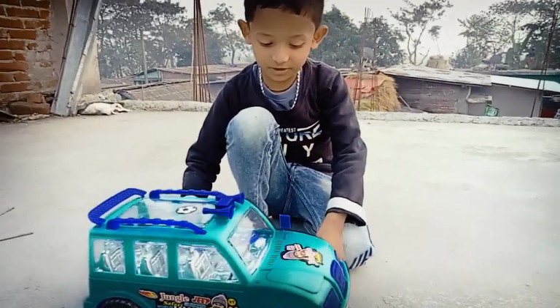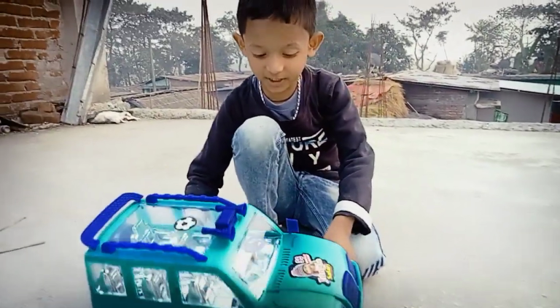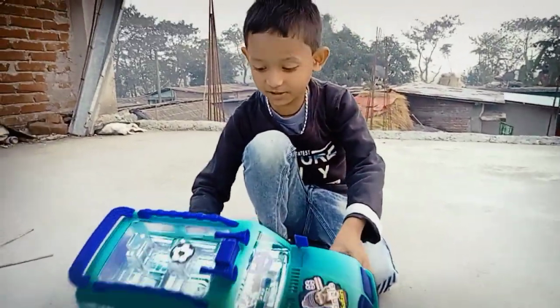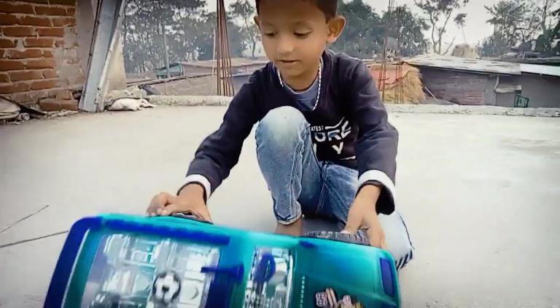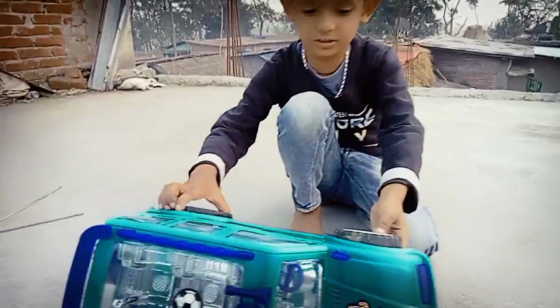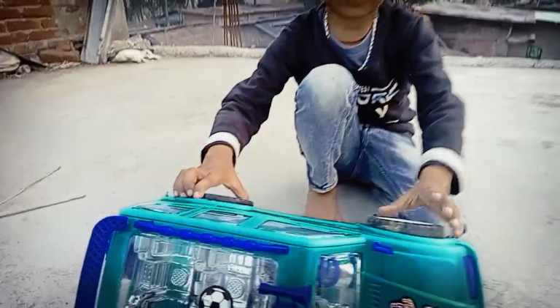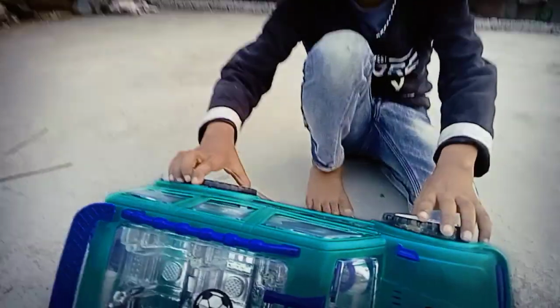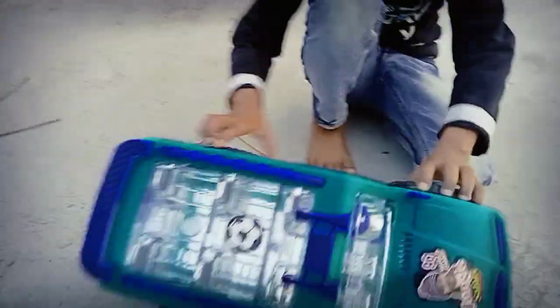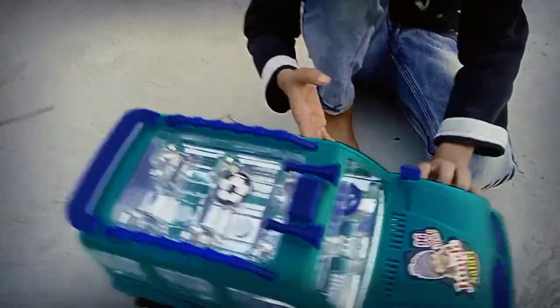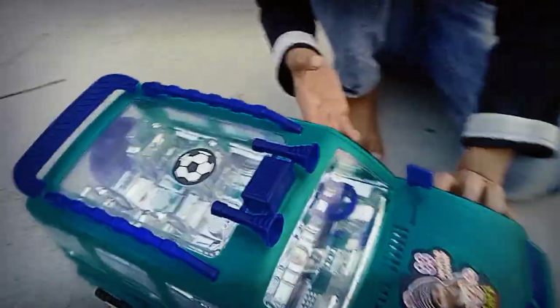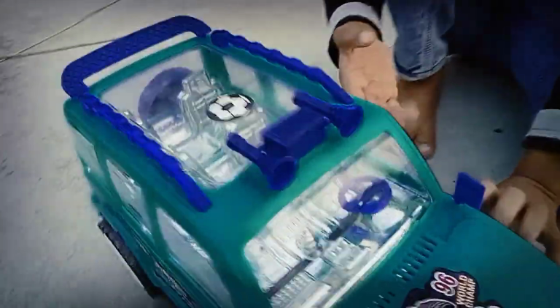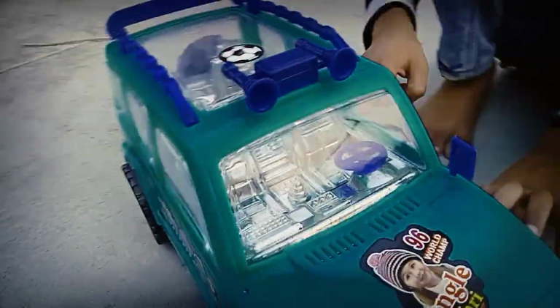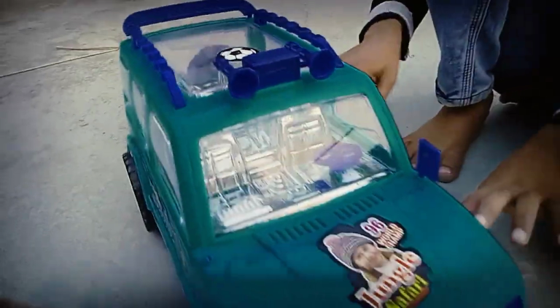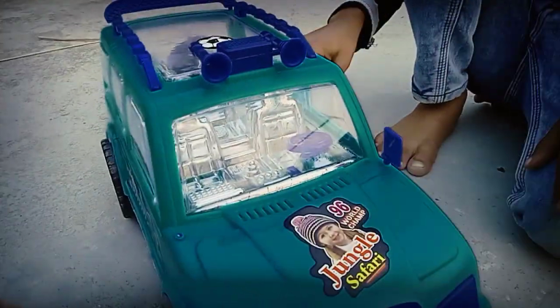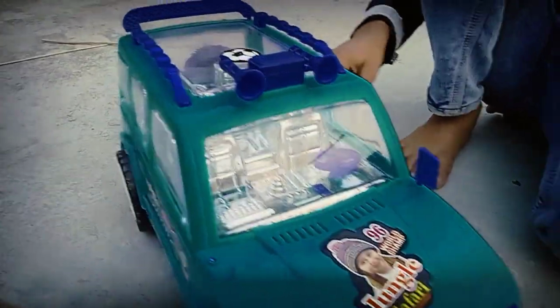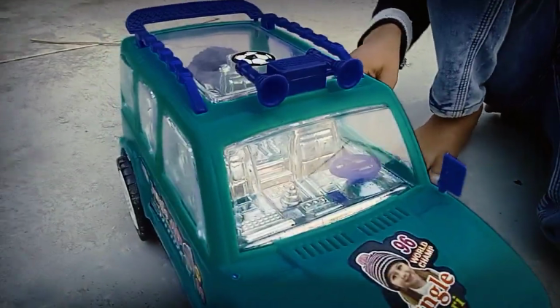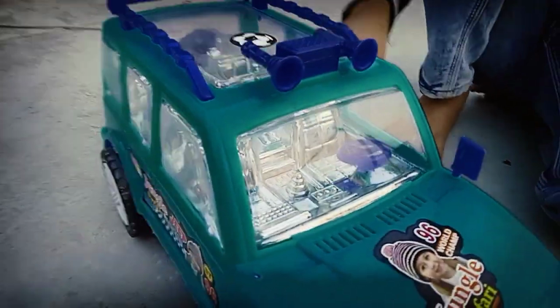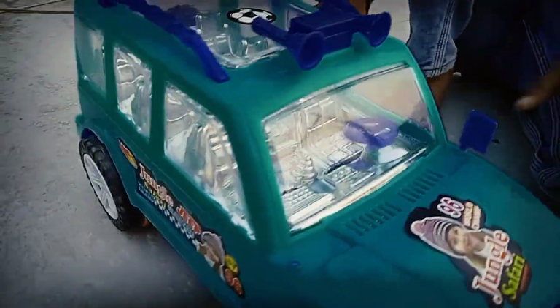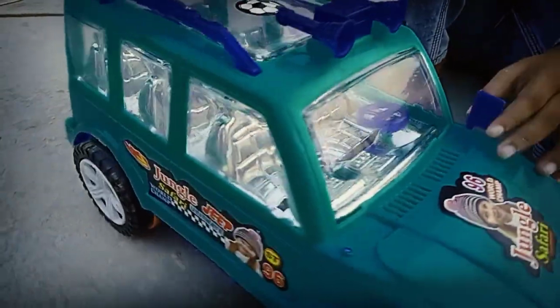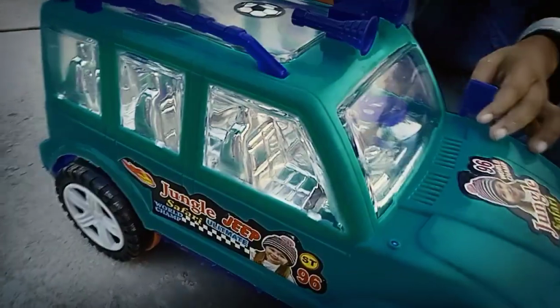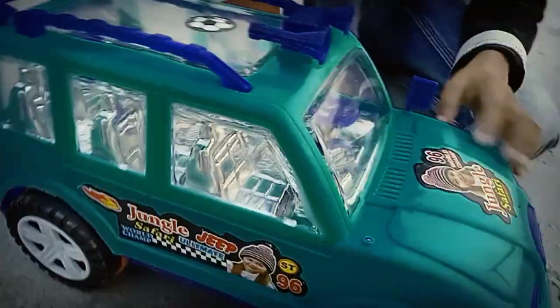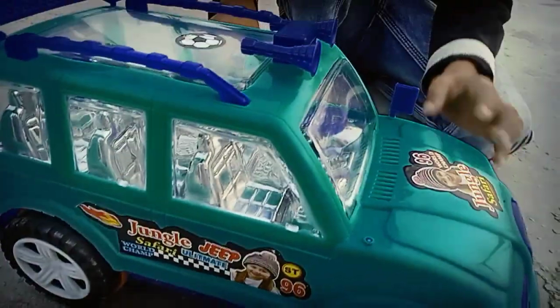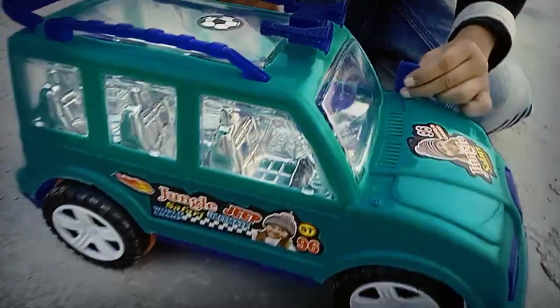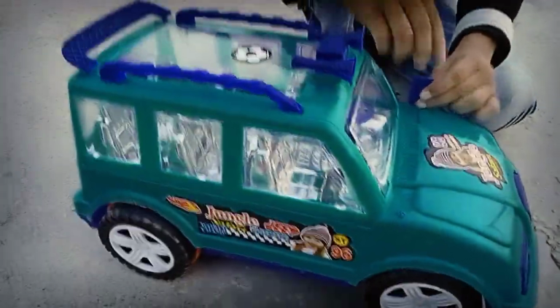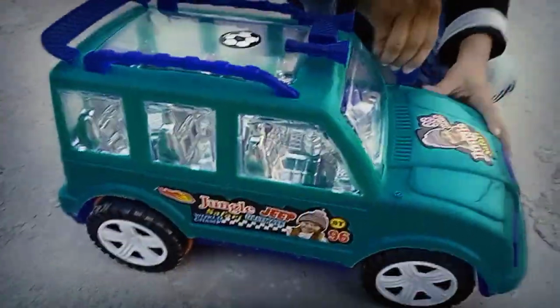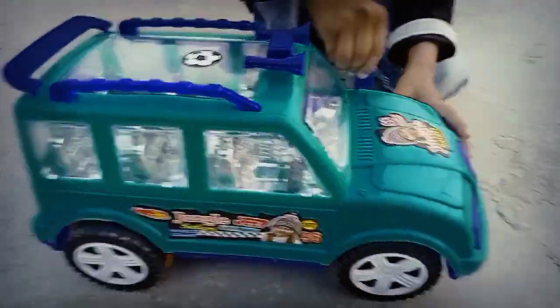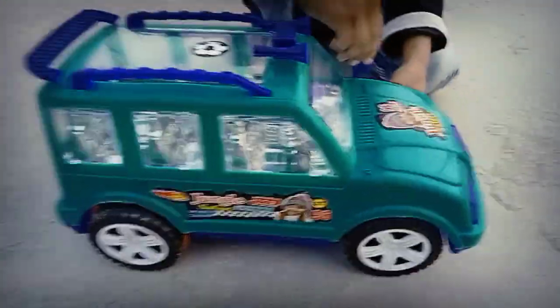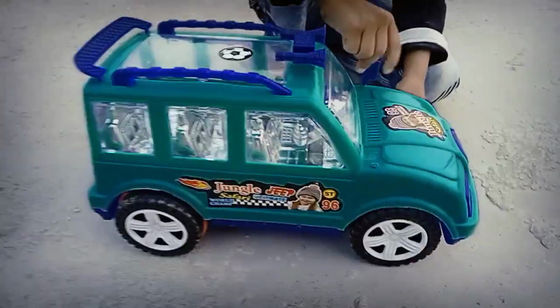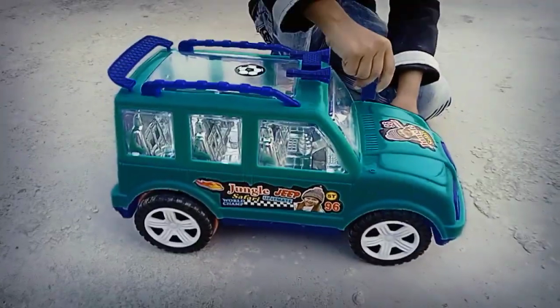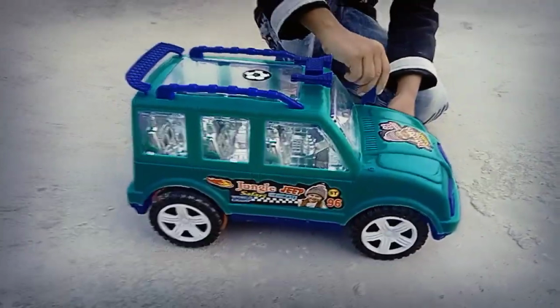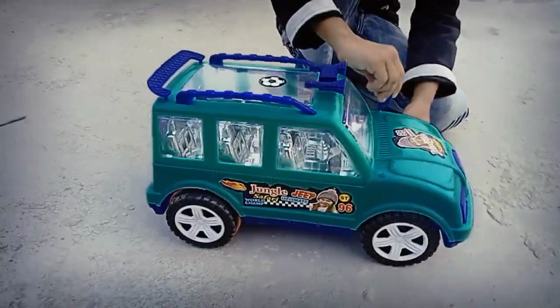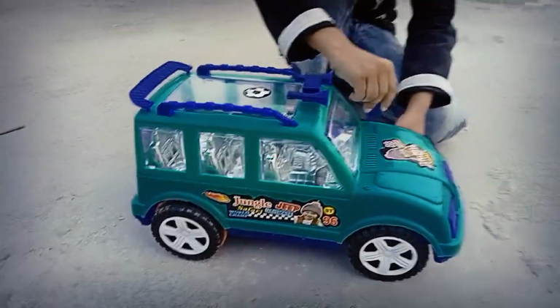Look at how big it is. The driver is standing here. The handle is very hard and very strong.